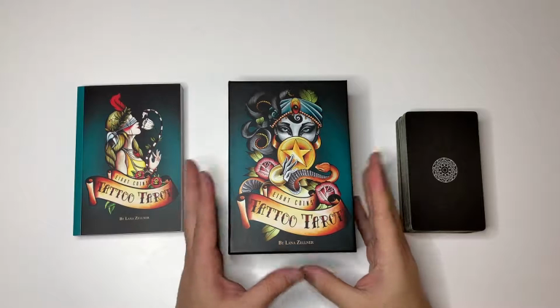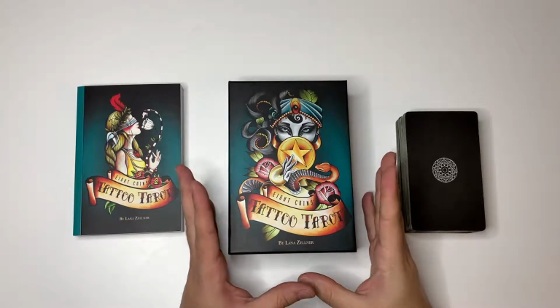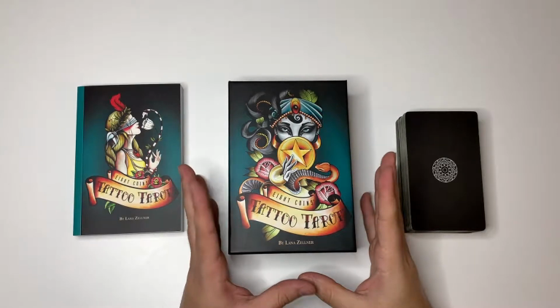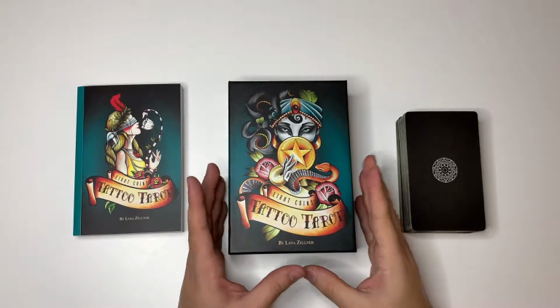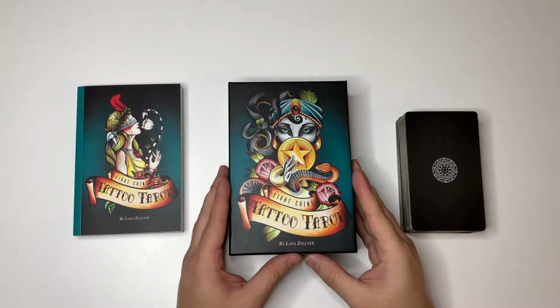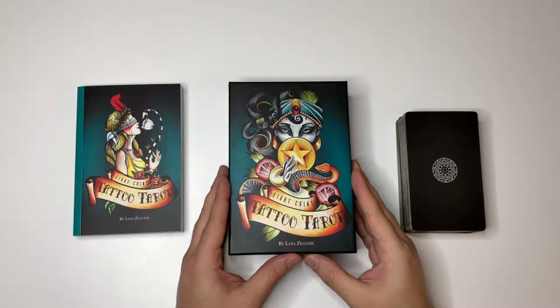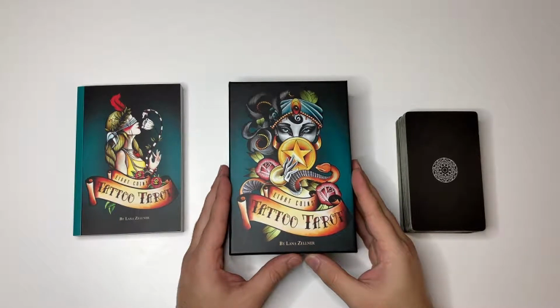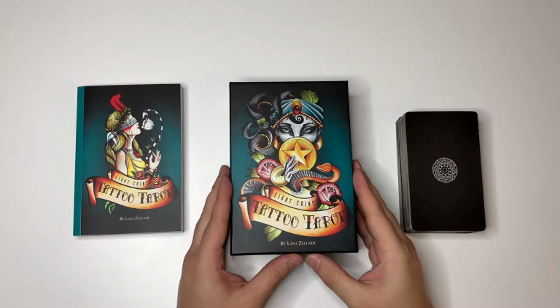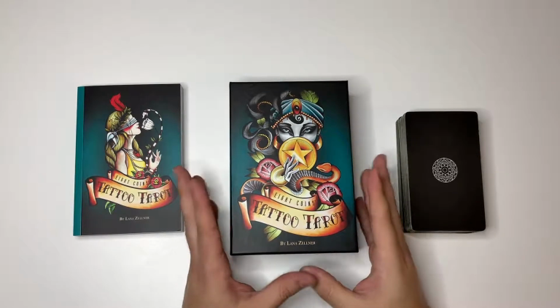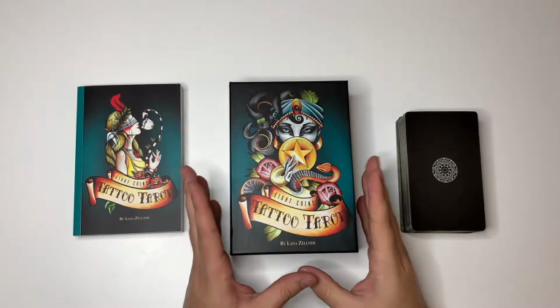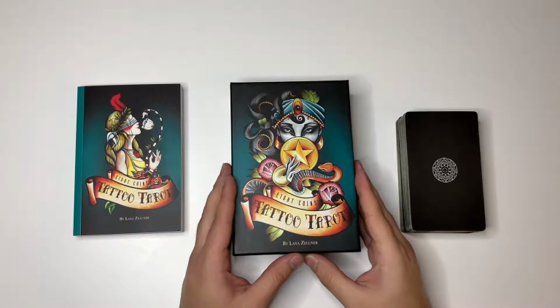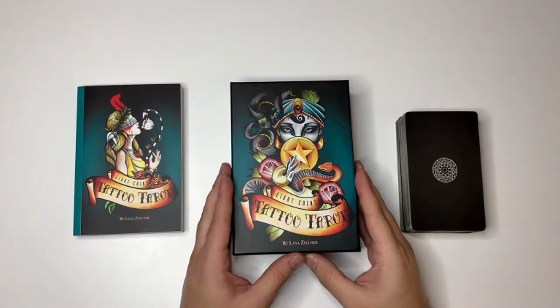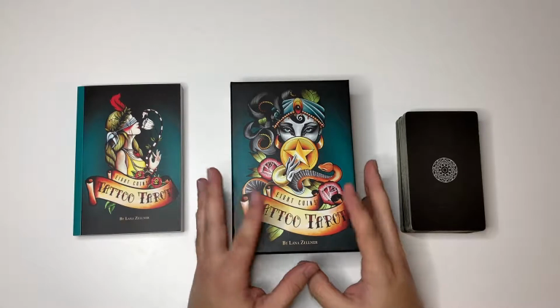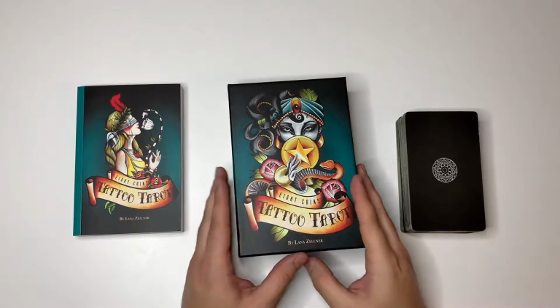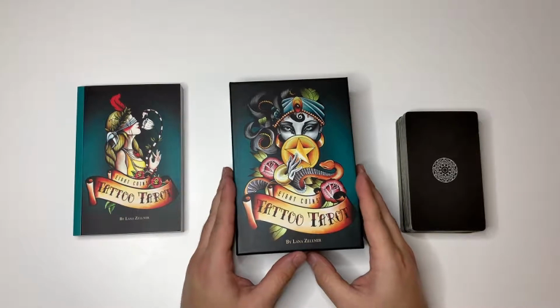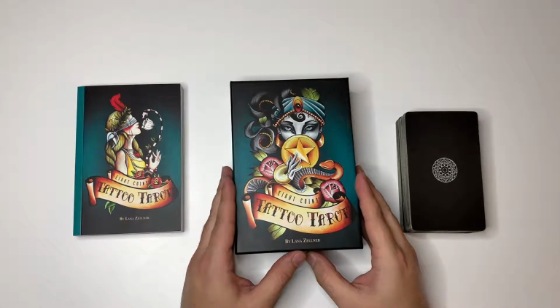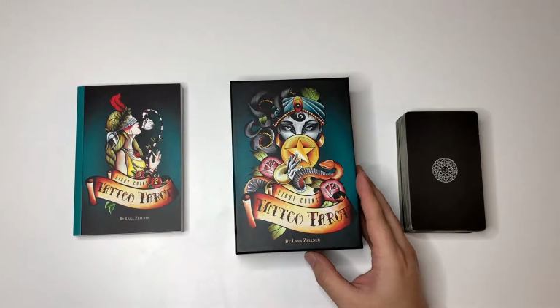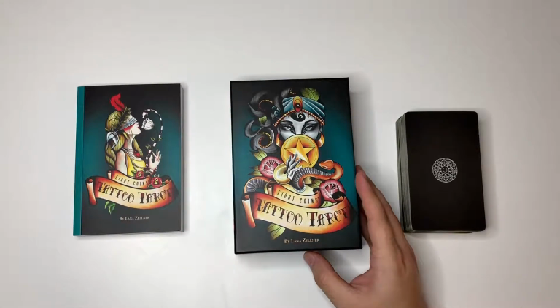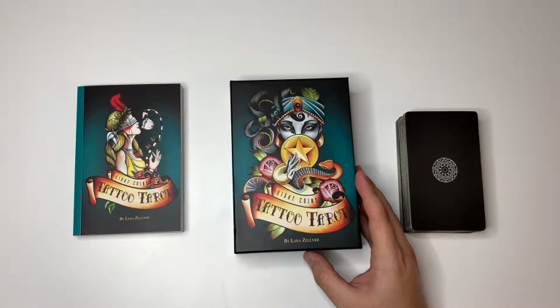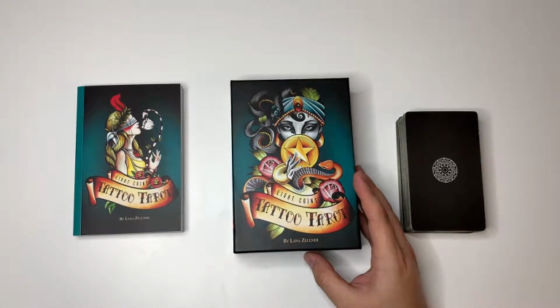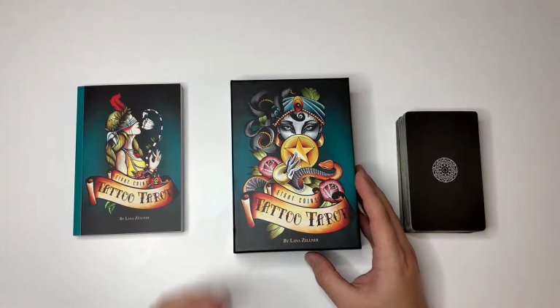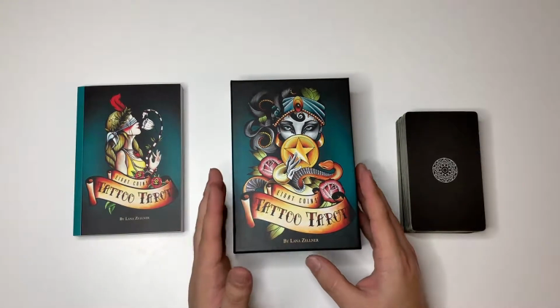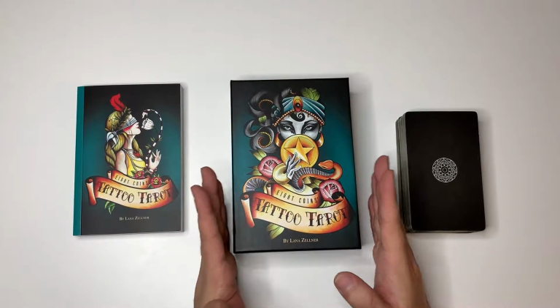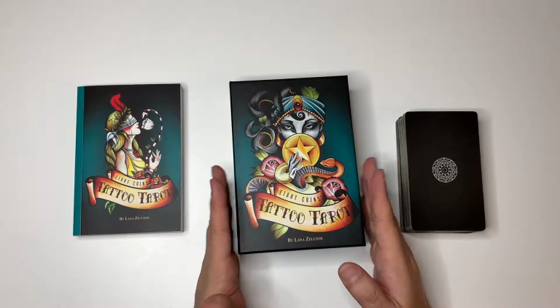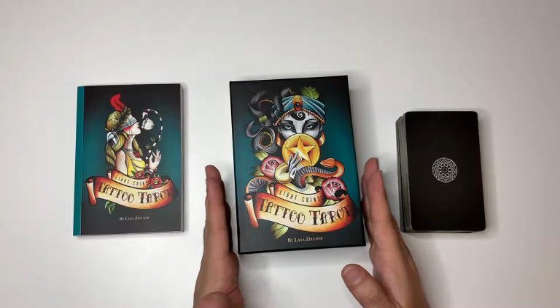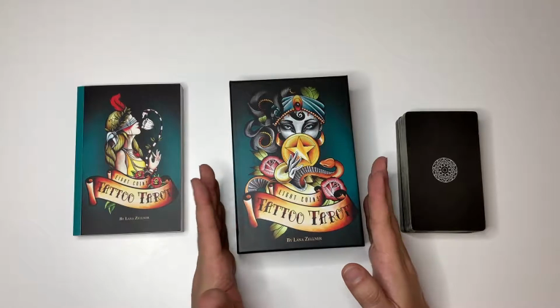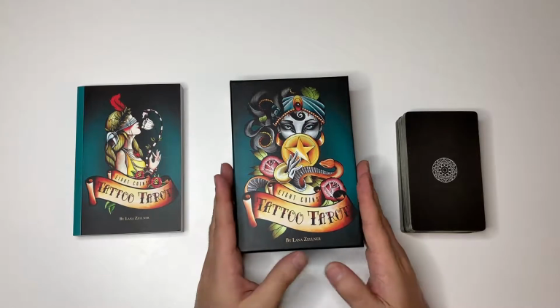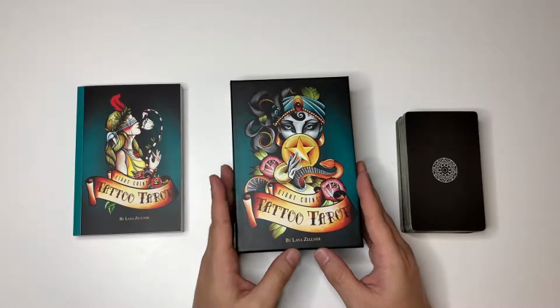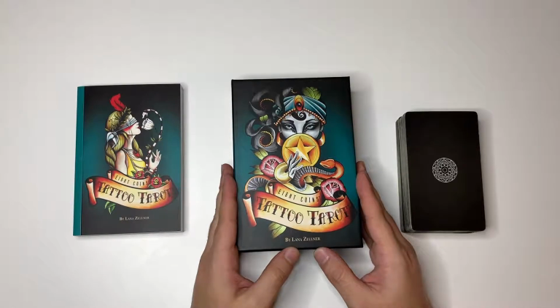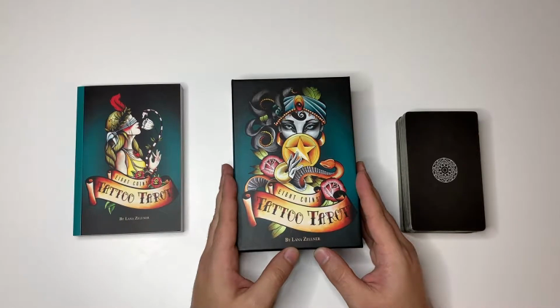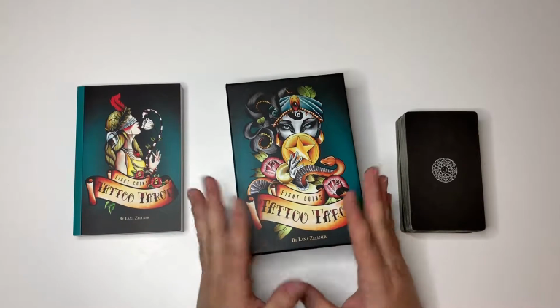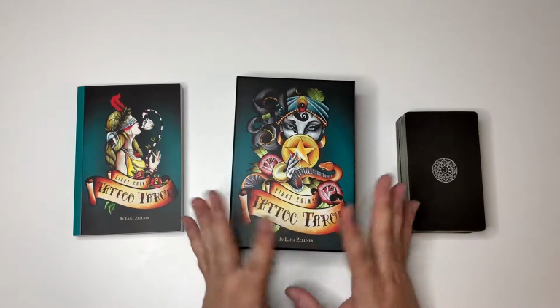Hello everyone, I'm Iker with the Funky High Vibes. How's everybody doing today? Today this is a review of the 8 Coins Tattoo Tarot, which I will go out on a limb and say that this is one of my very favorite tarot decks ever.